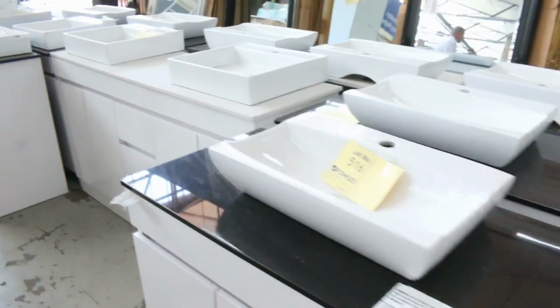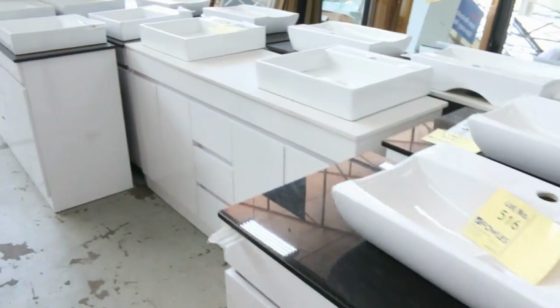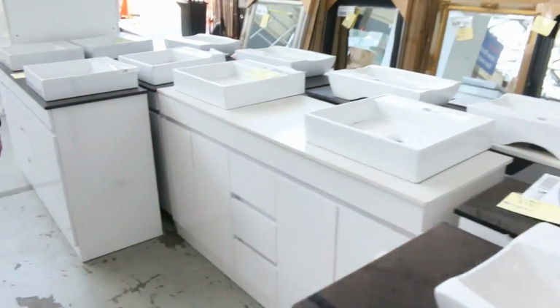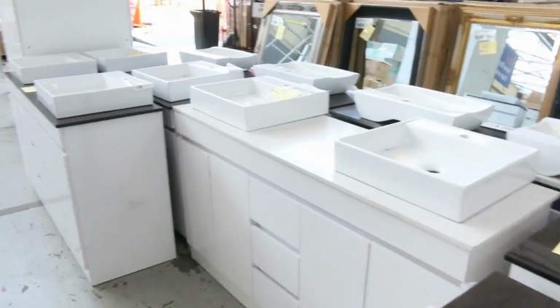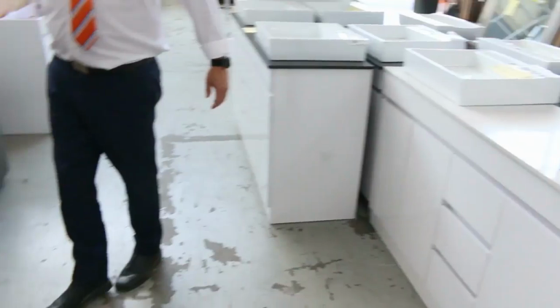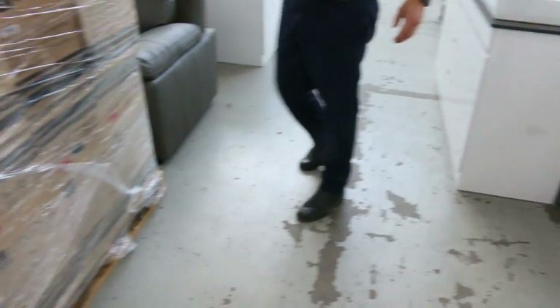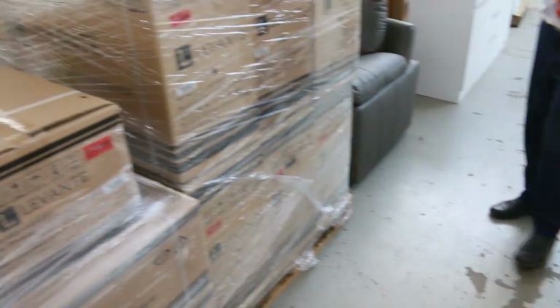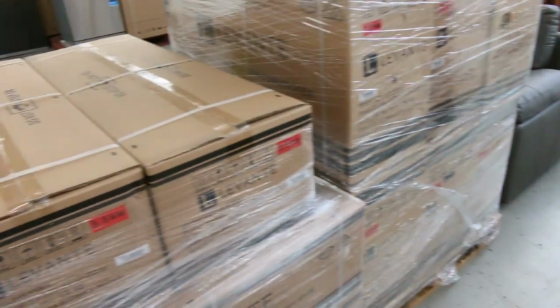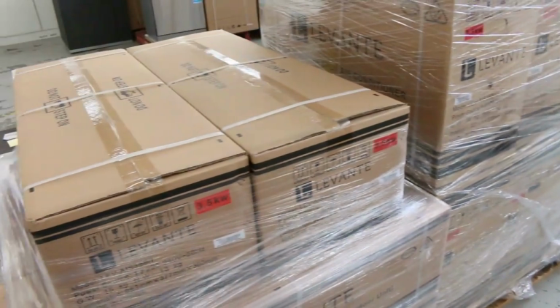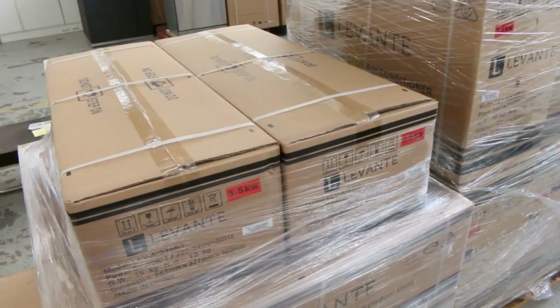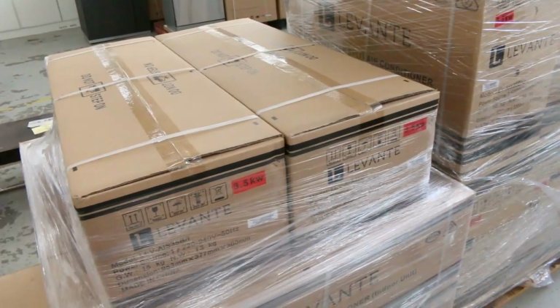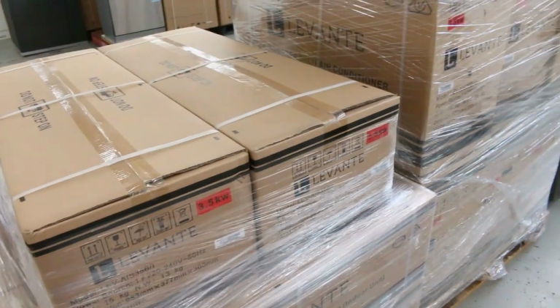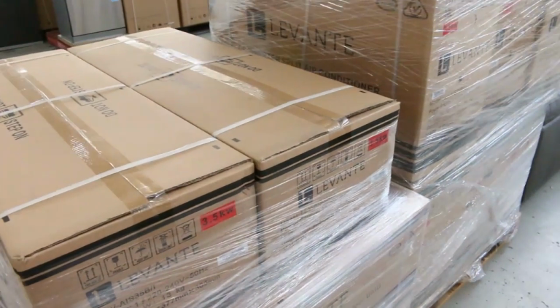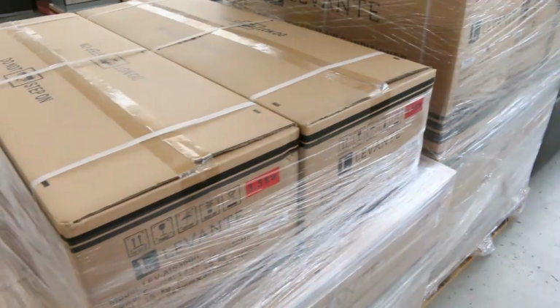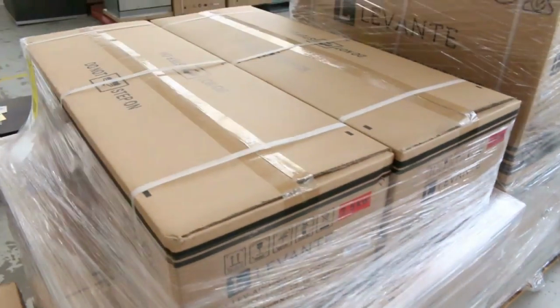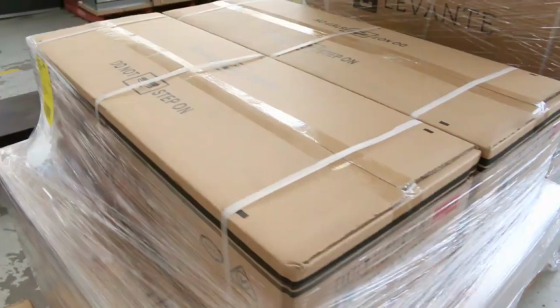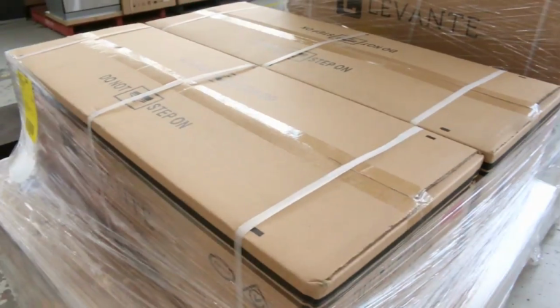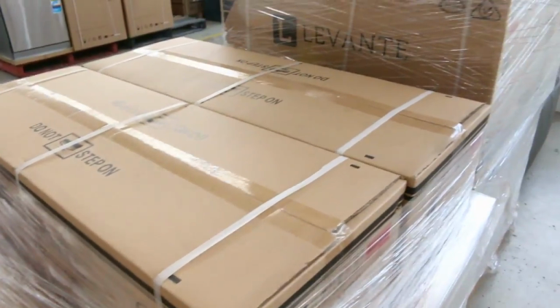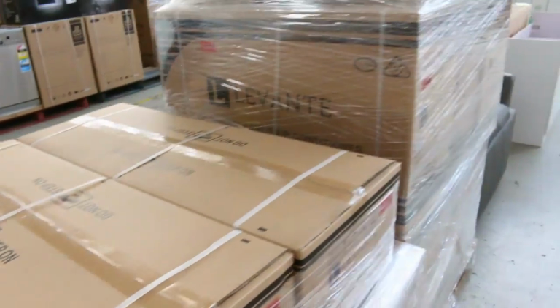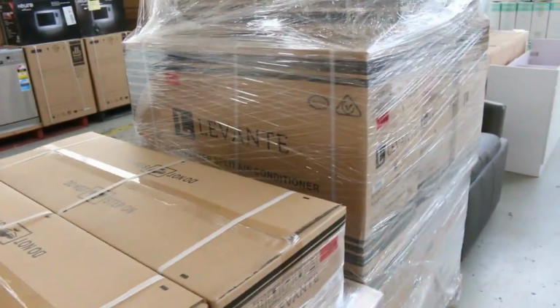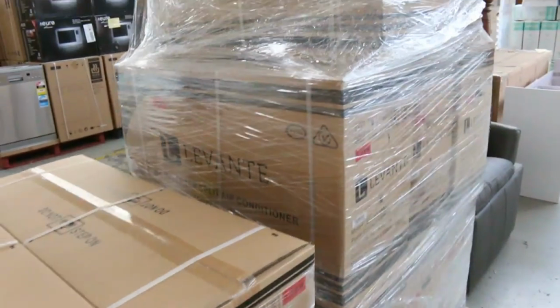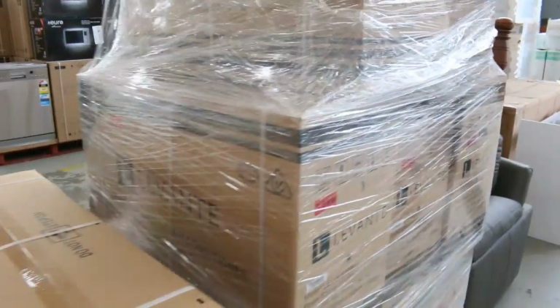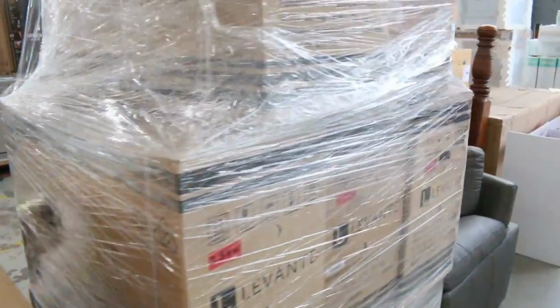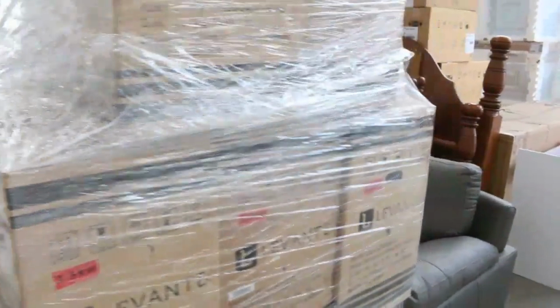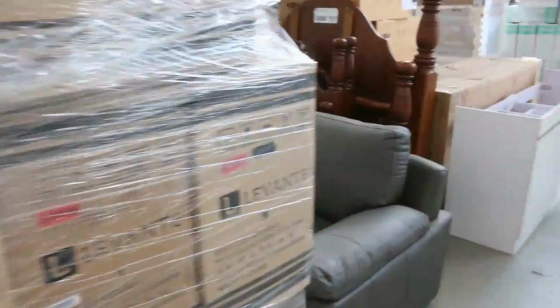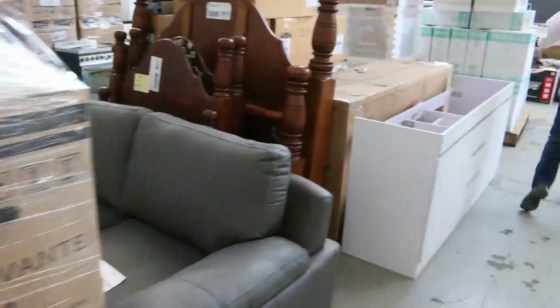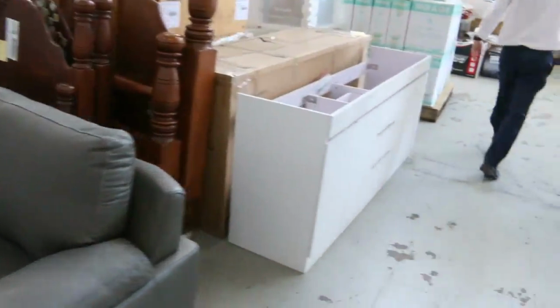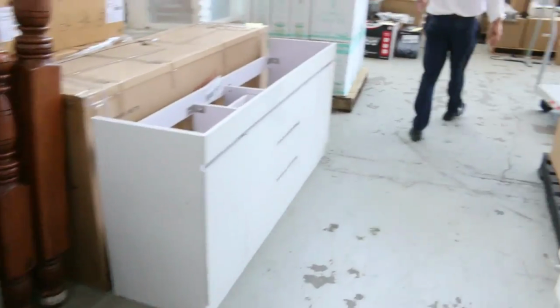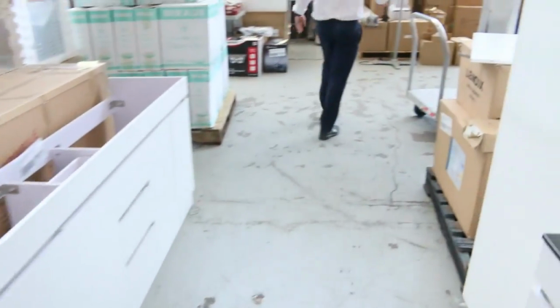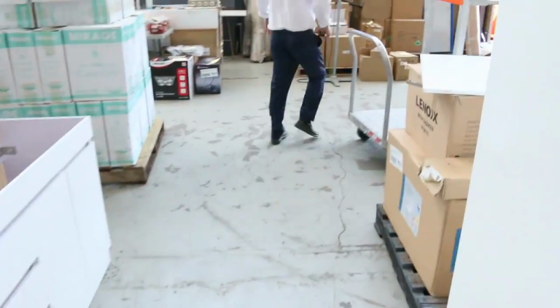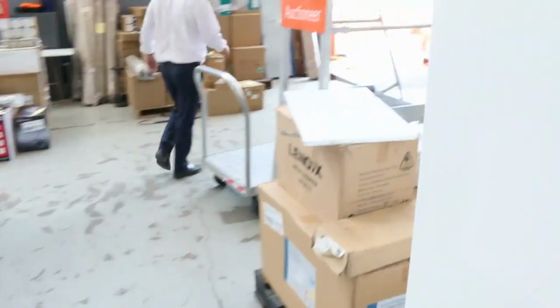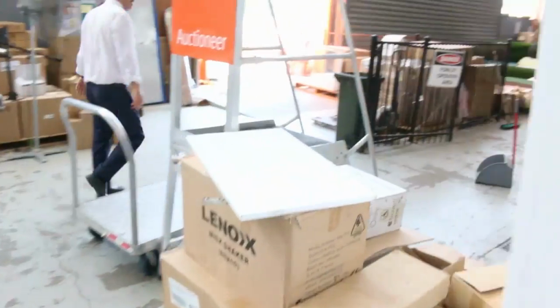We've got some split system air conditioners — looks like there'll be 9 or 10 in the 3.5 kilowatt. They've got a five year warranty, the inverter motor on them, so they won't use too much power. Really nice looking gear.